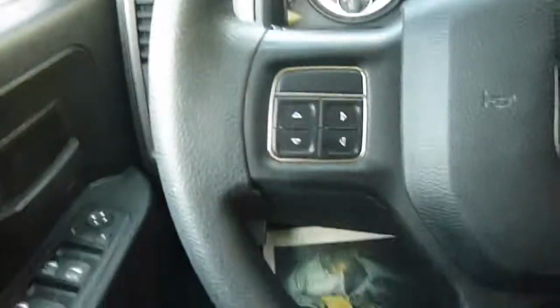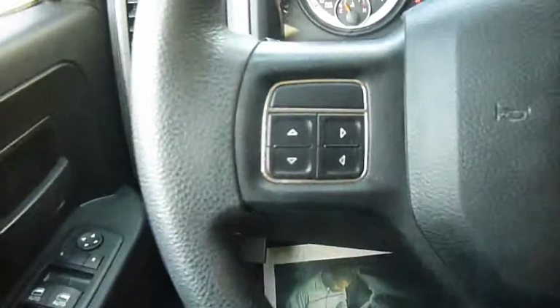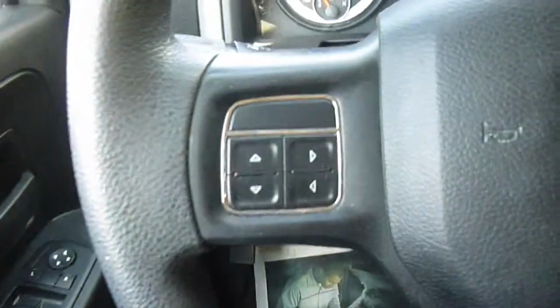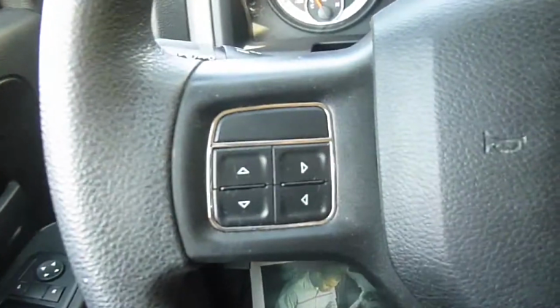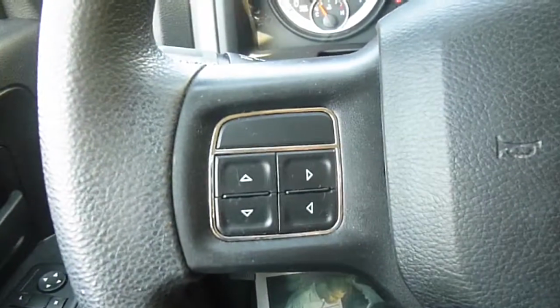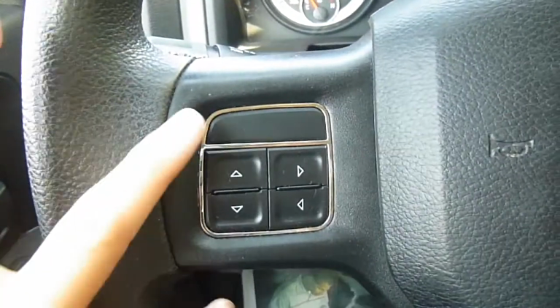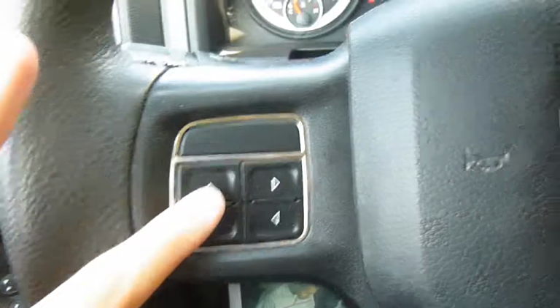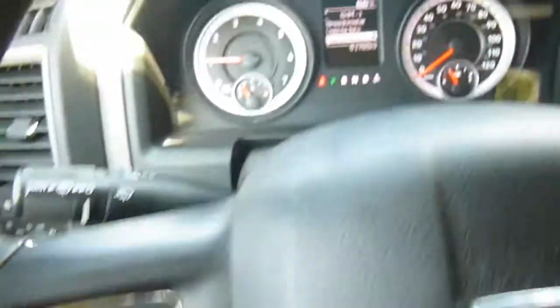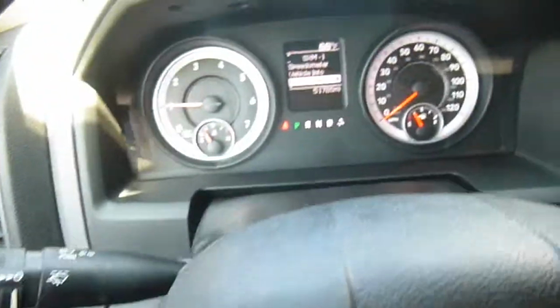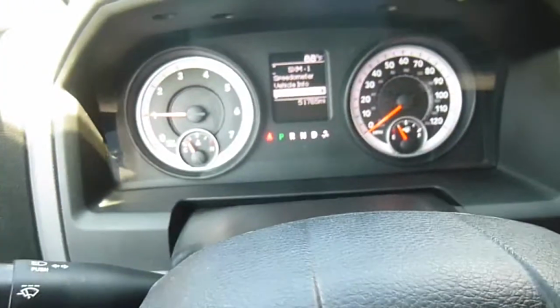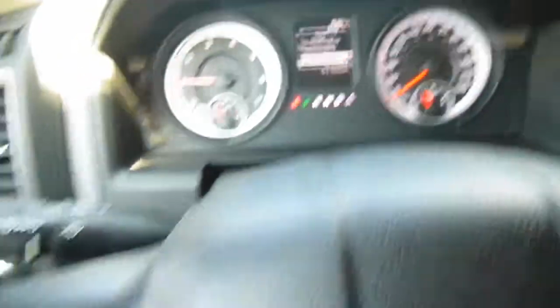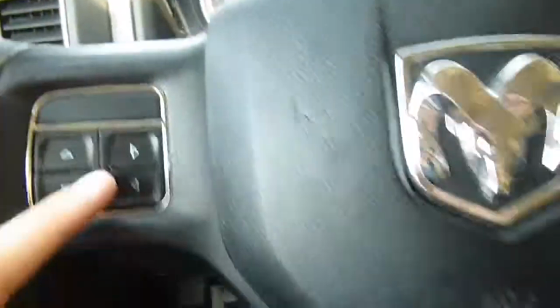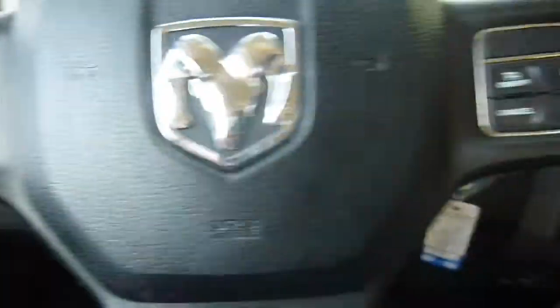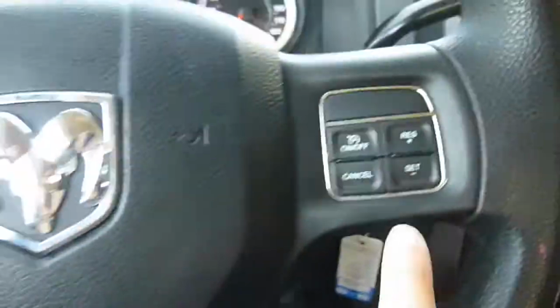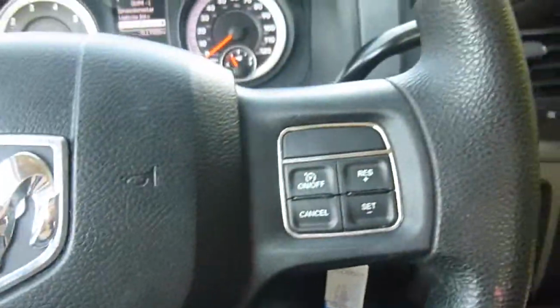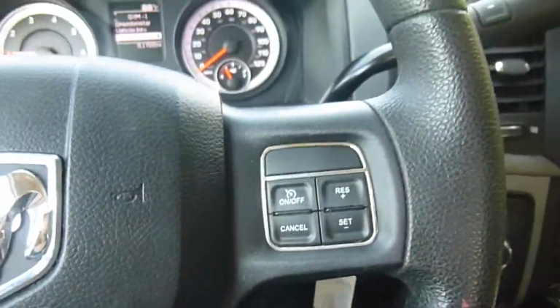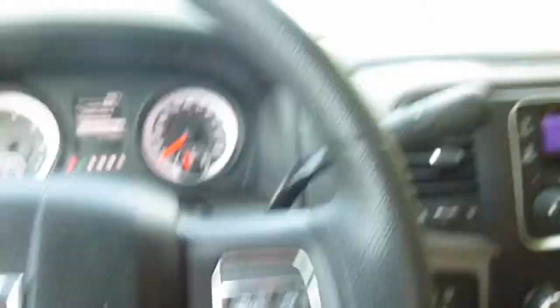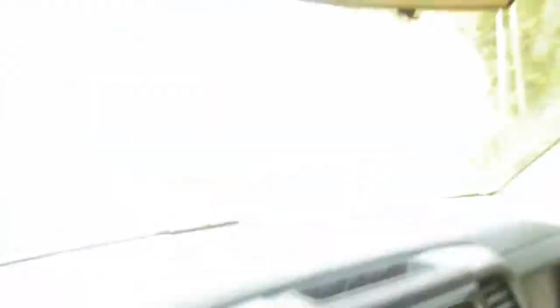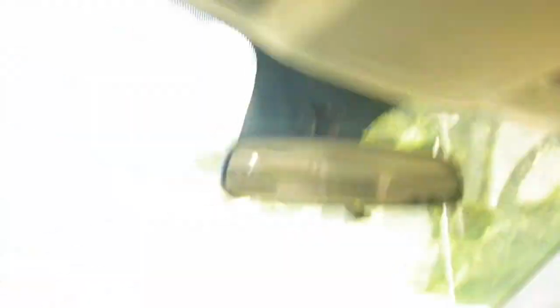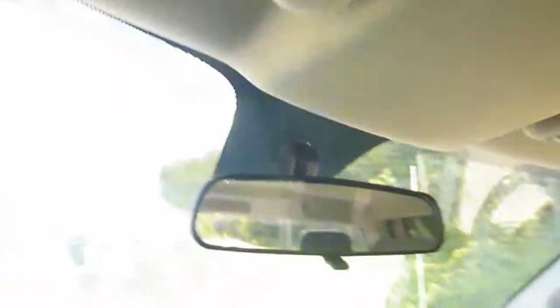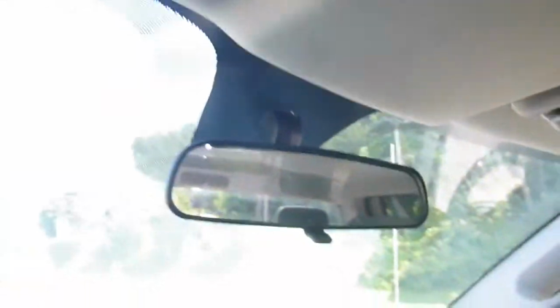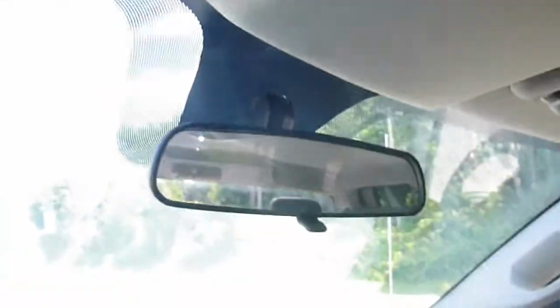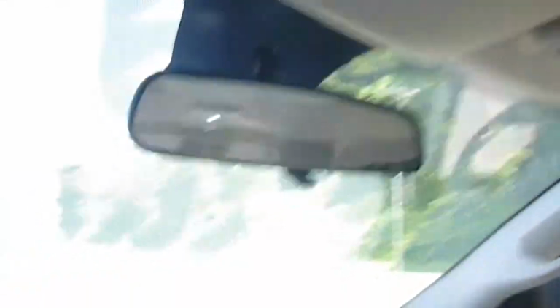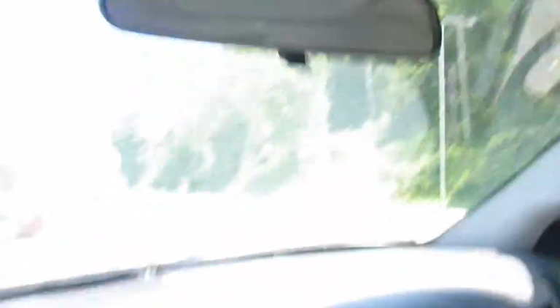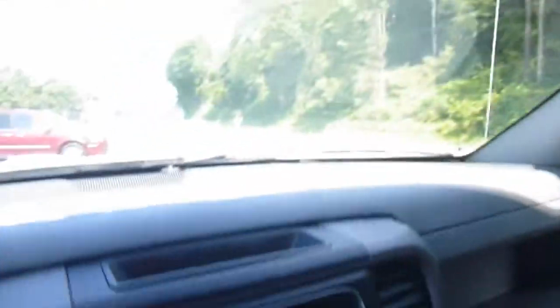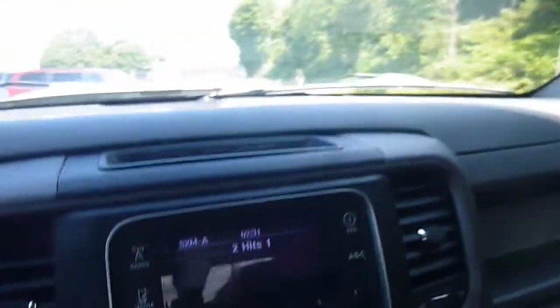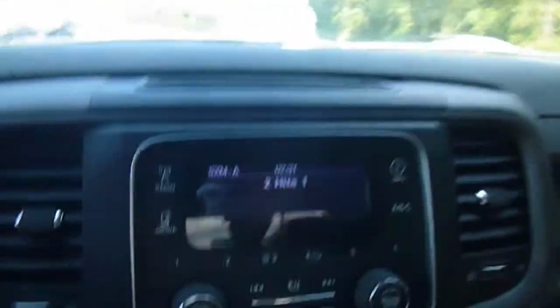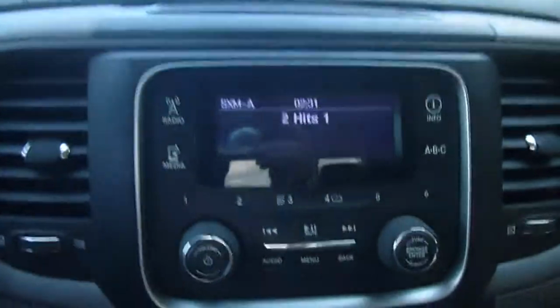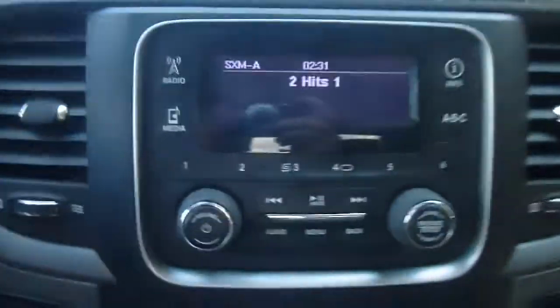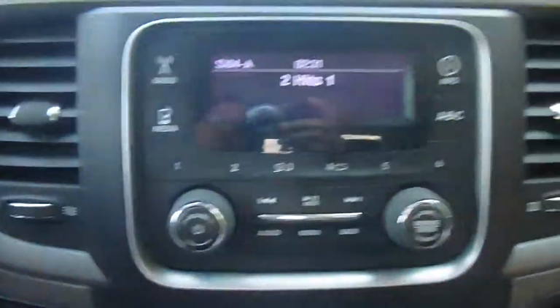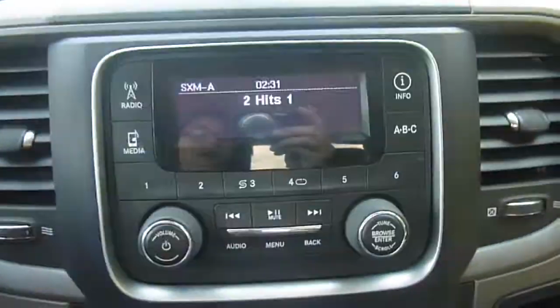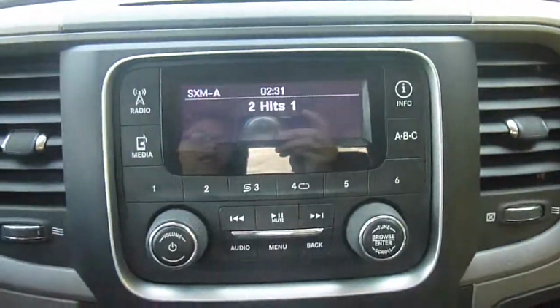Right here on your steering wheel, you have menu controls for your dash, cruise control. Overhead is your rearview mirror, AM, FM, satellite radio.